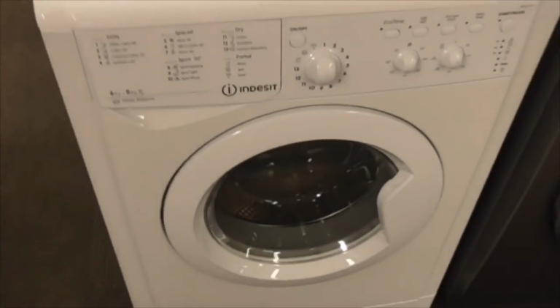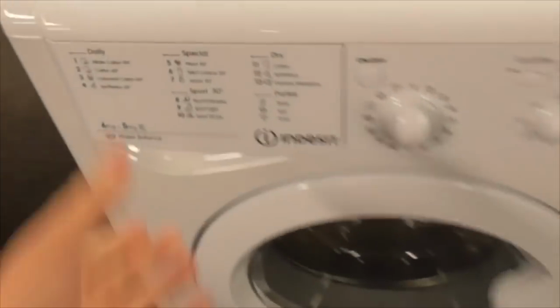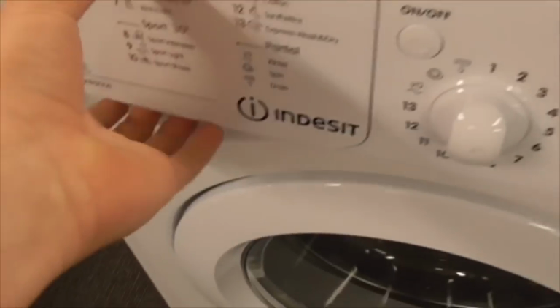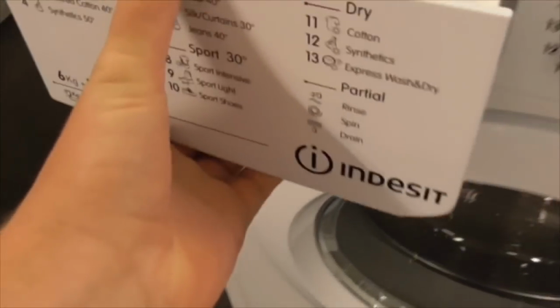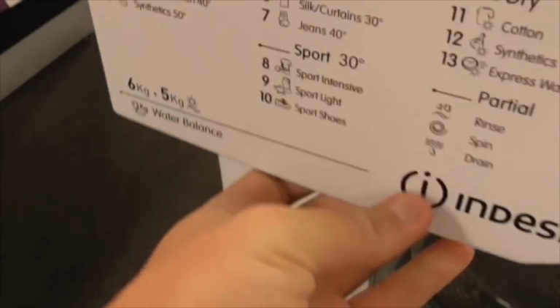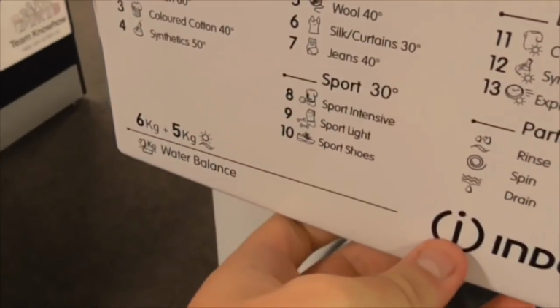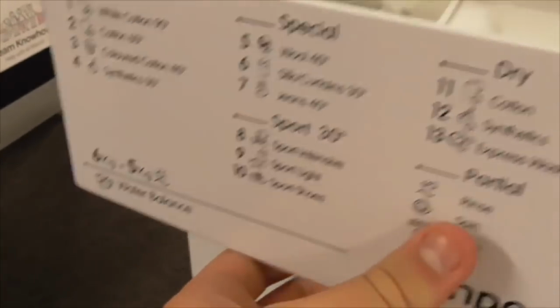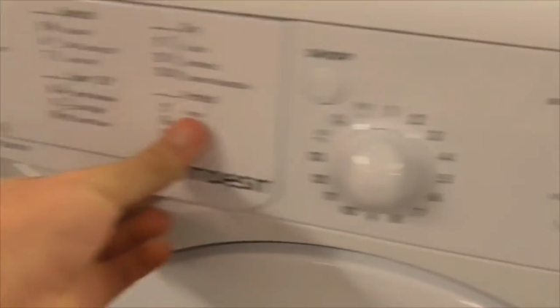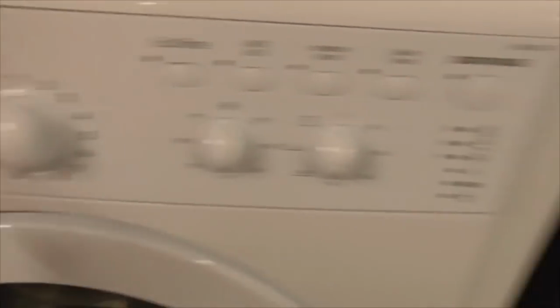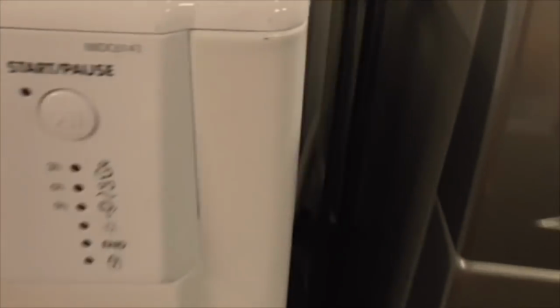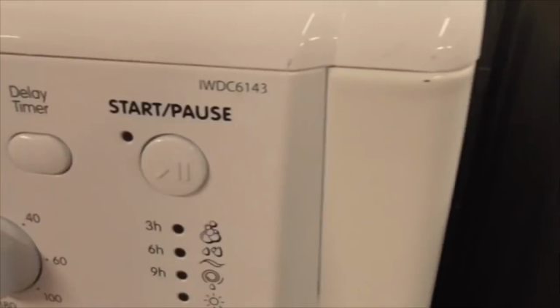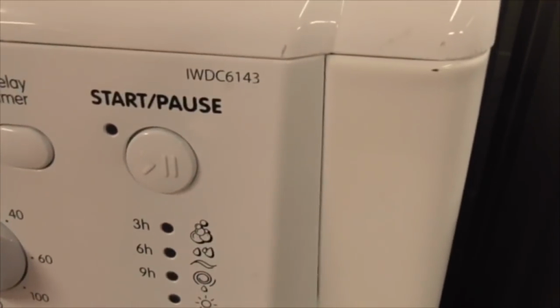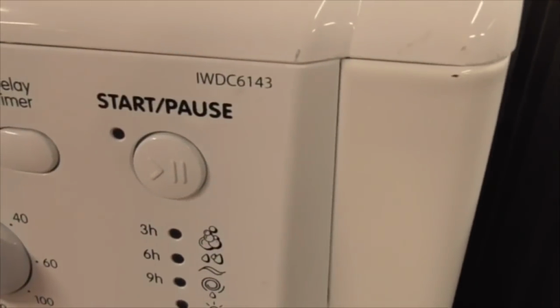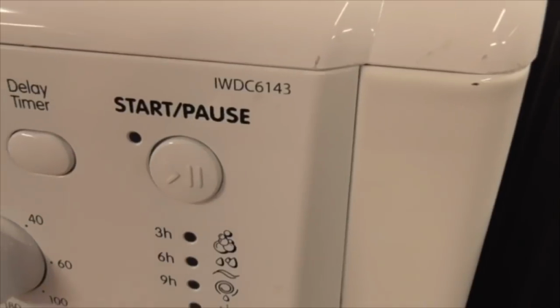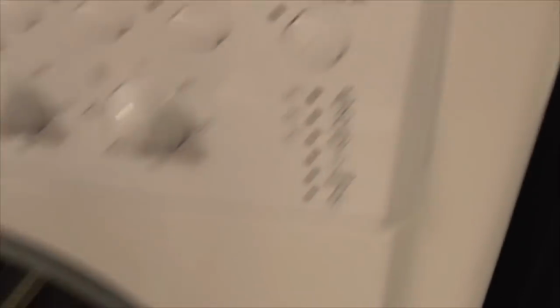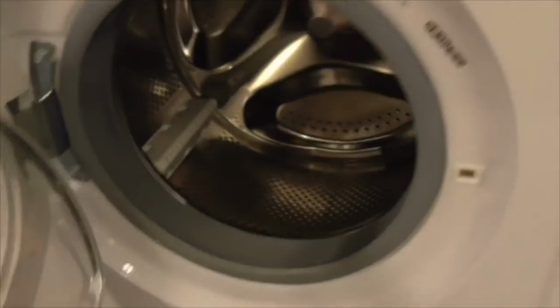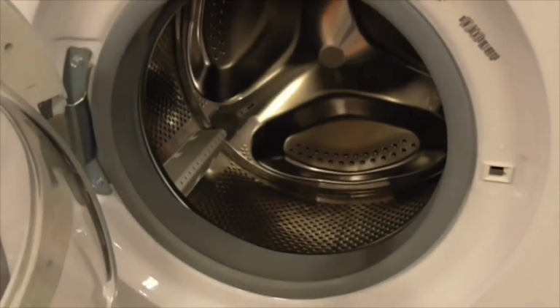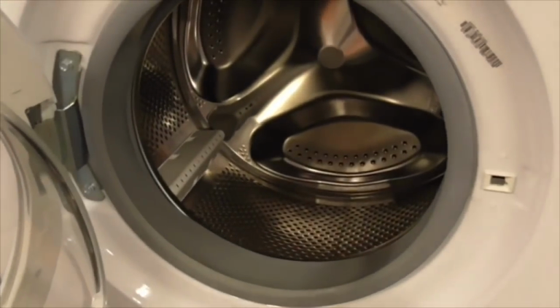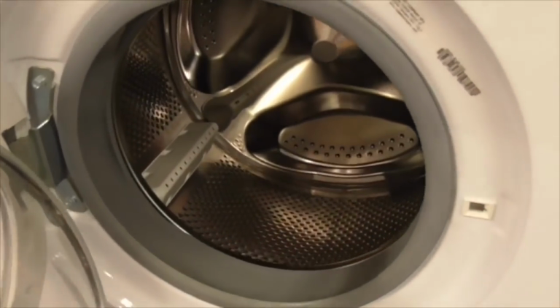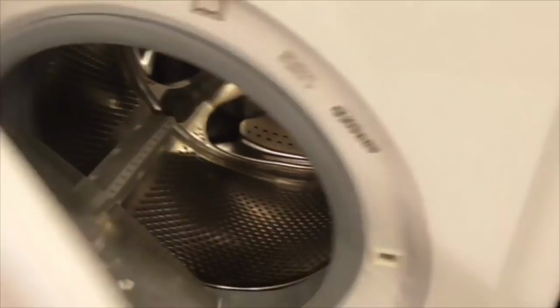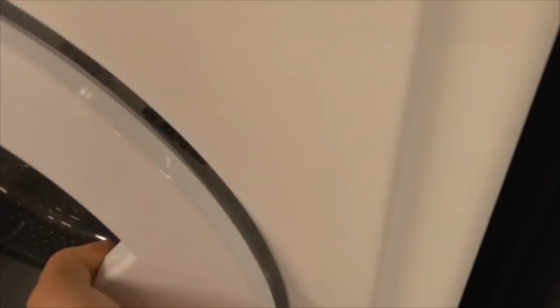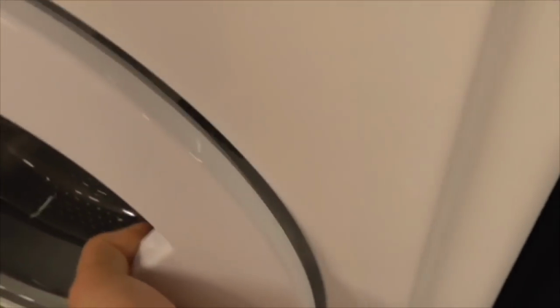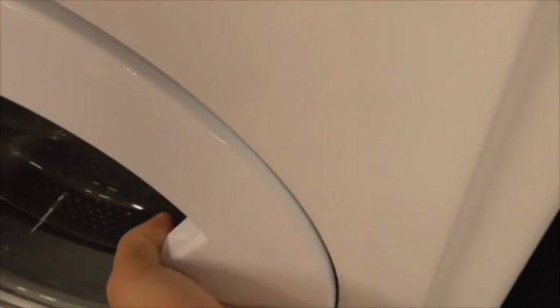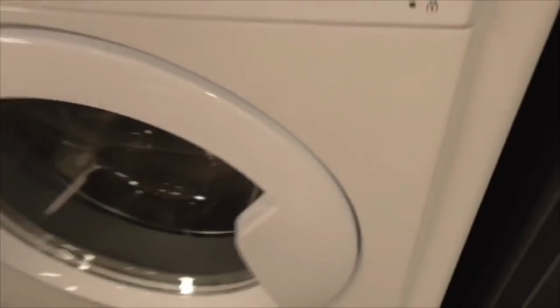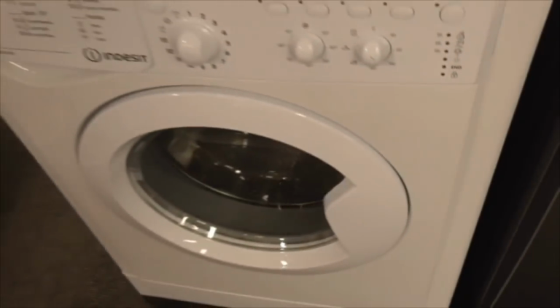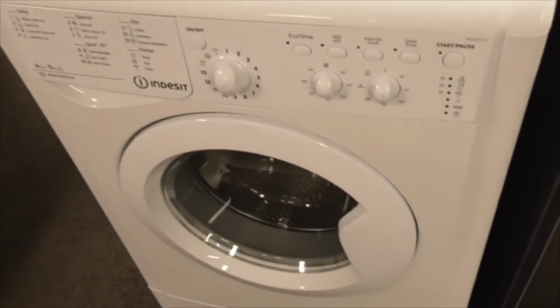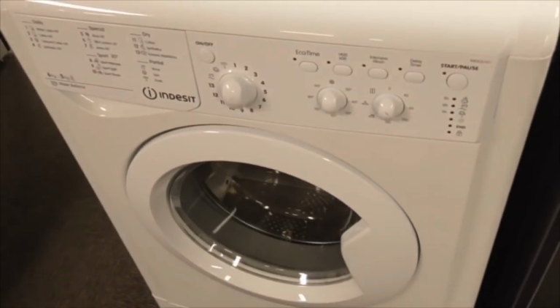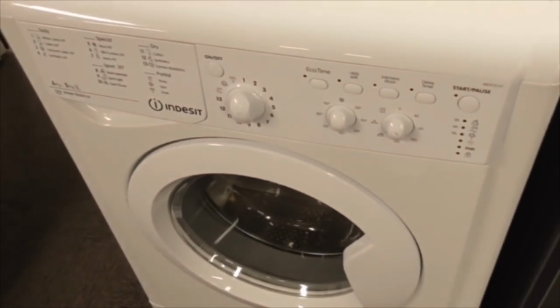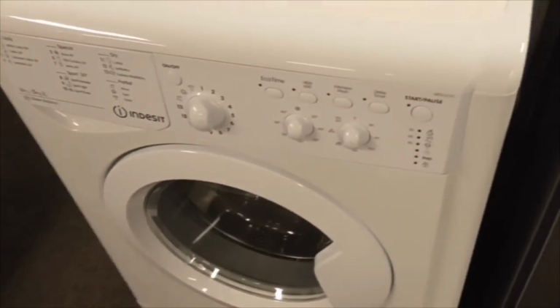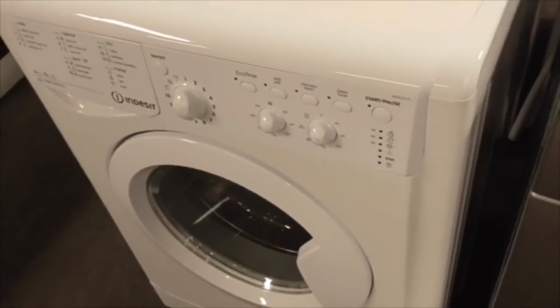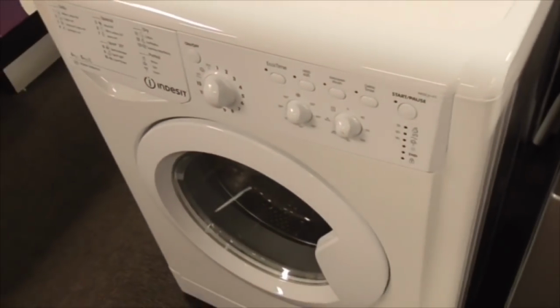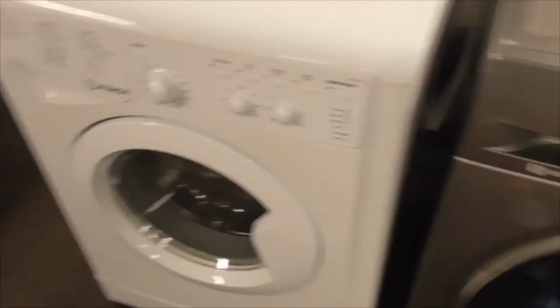So we've got a 6.5kg water balance IWD-C6143 washer dryer. Also got an Intercept washer dryer here - most common call, an Intercept, we've got it.